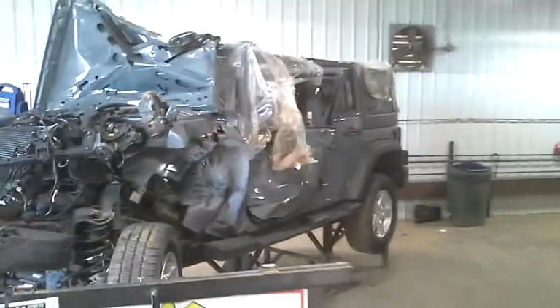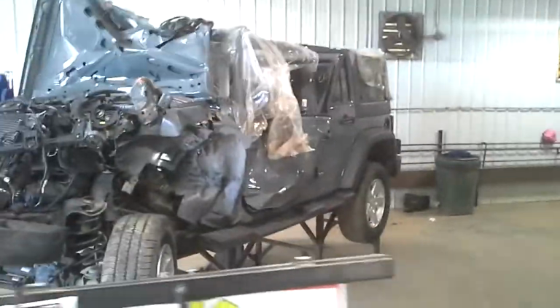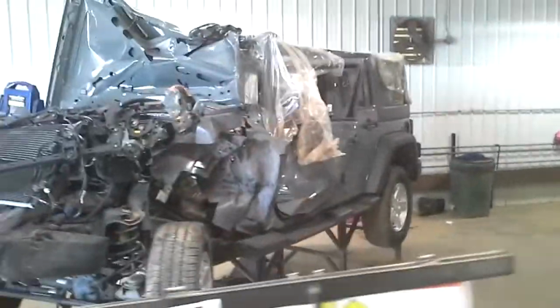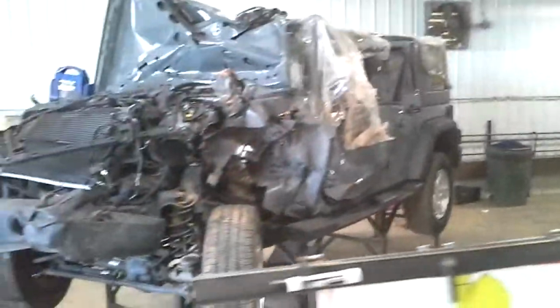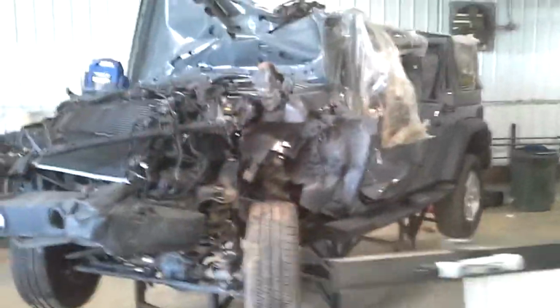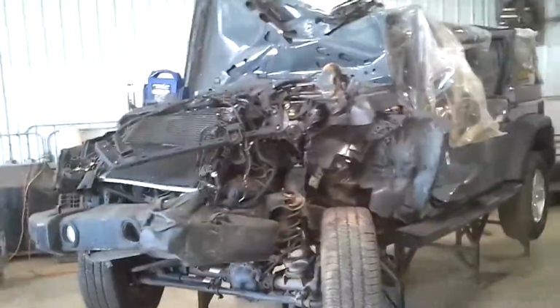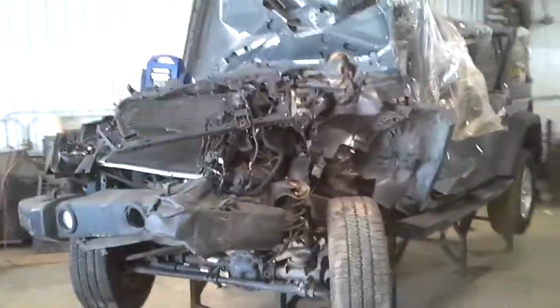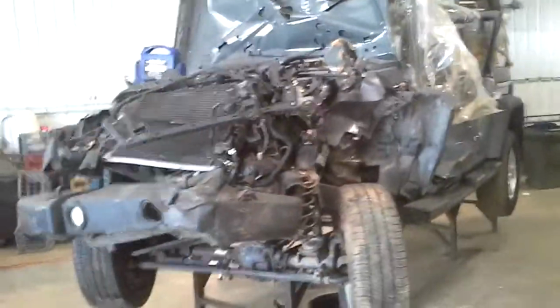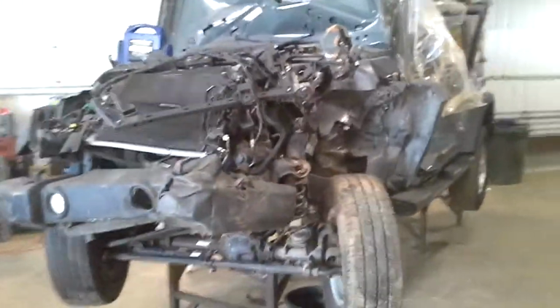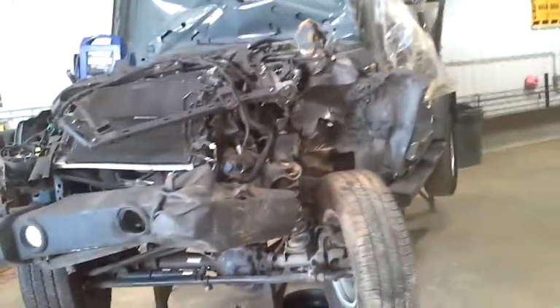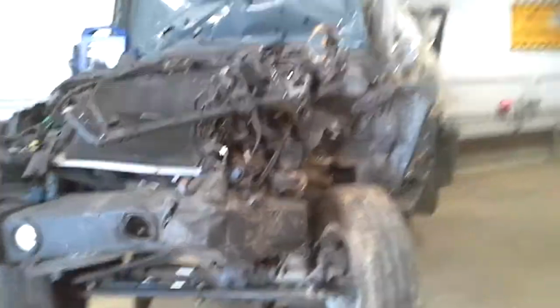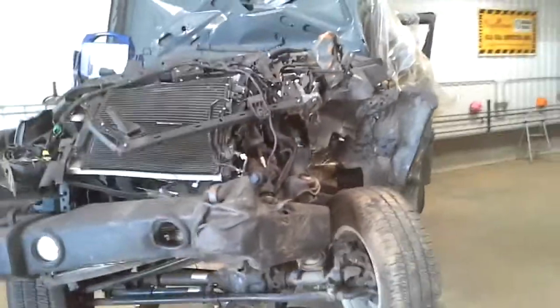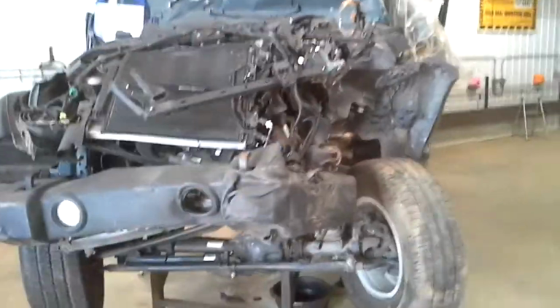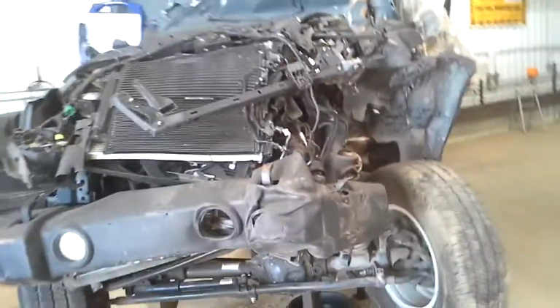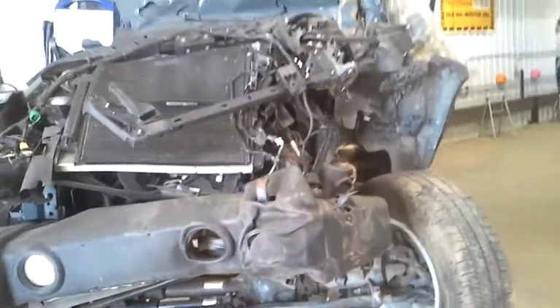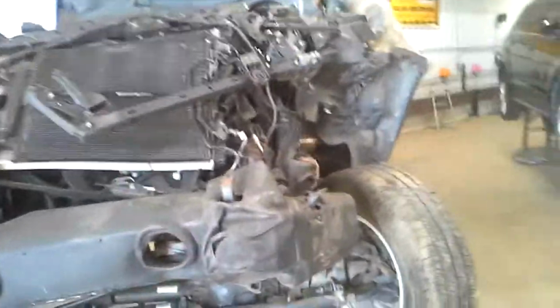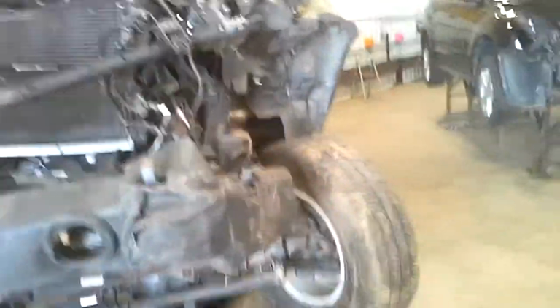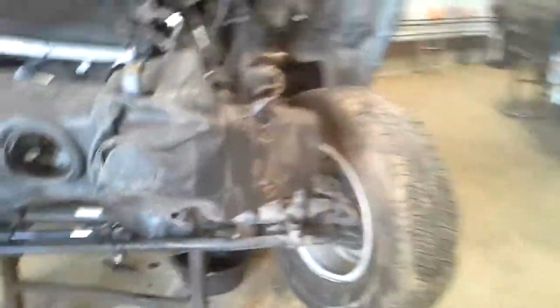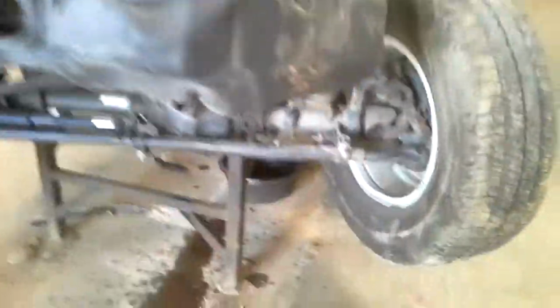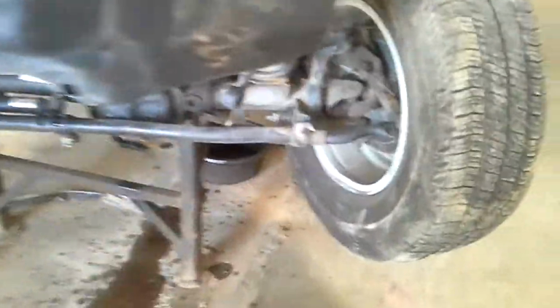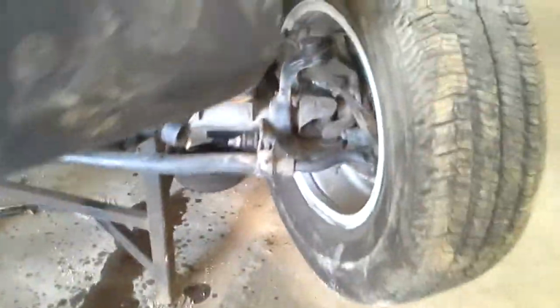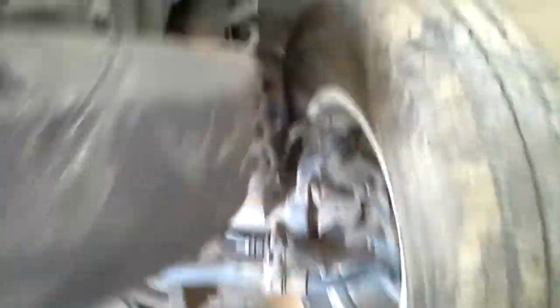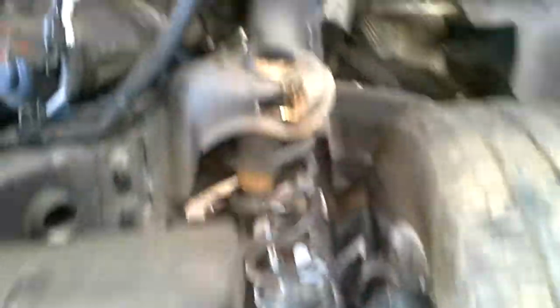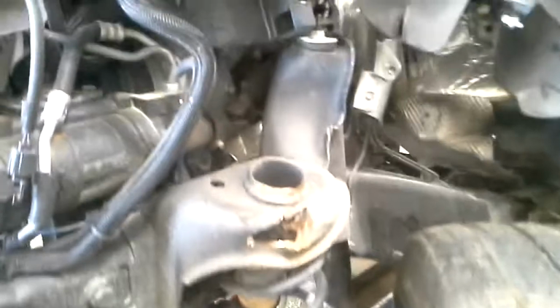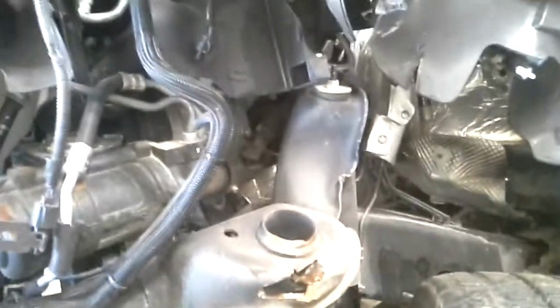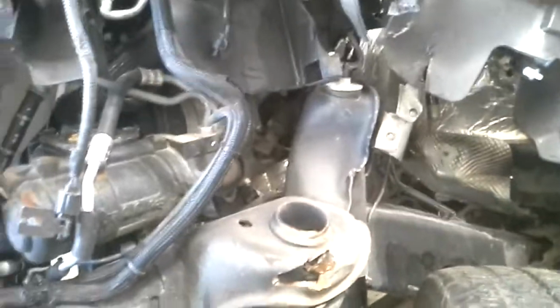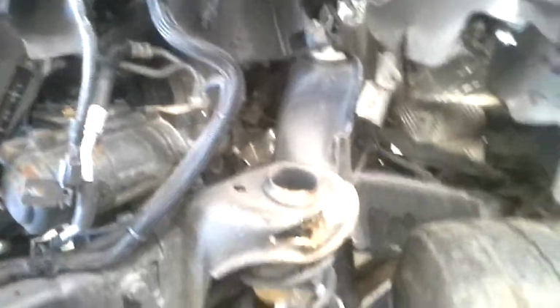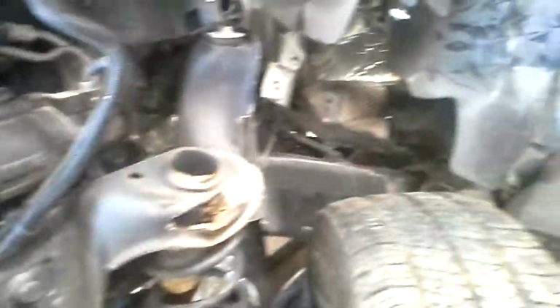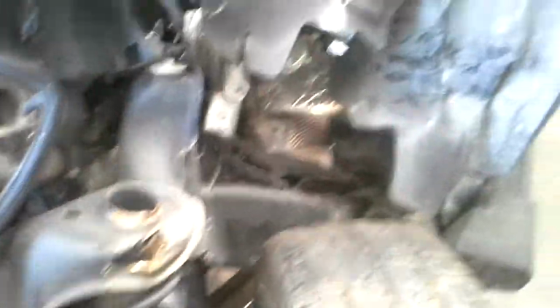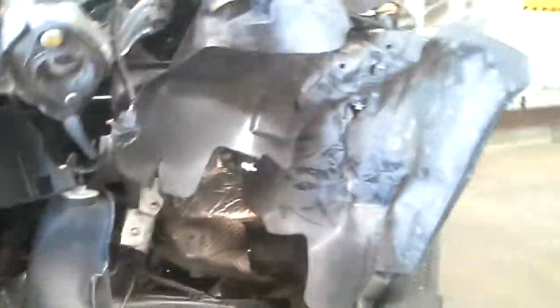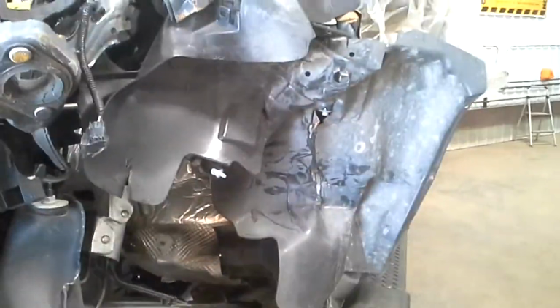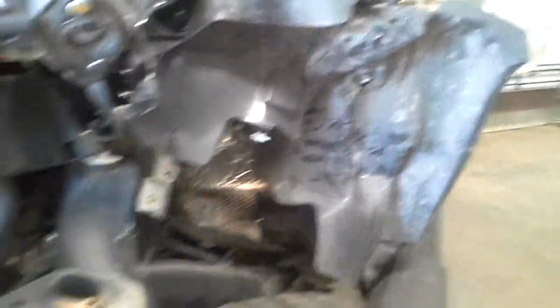Hit extremely hard in the left front. Cowls pushed back, did not hurt the motor, did bend the front axle when it hit. Missed the motor and bounced right off the frame into the towel.